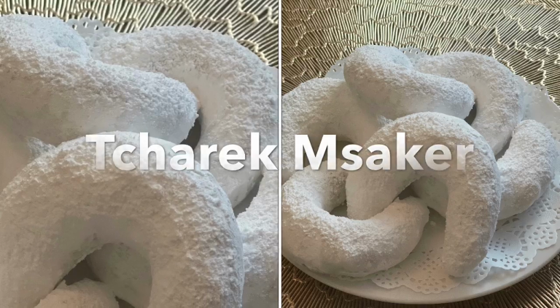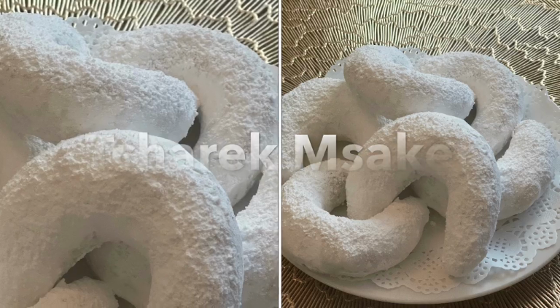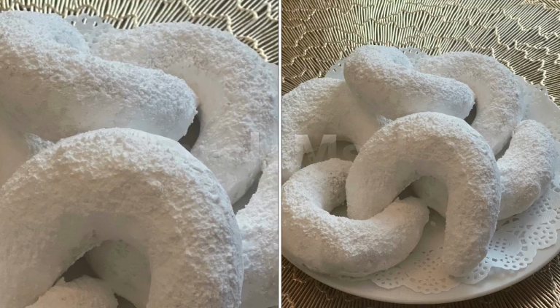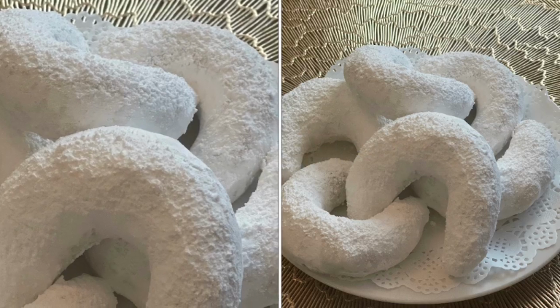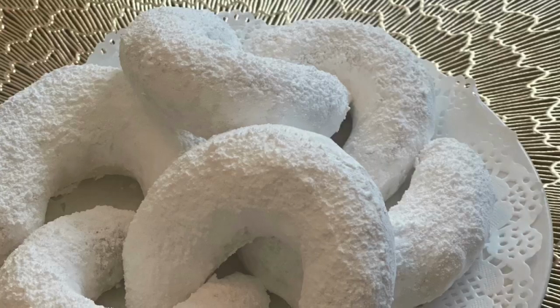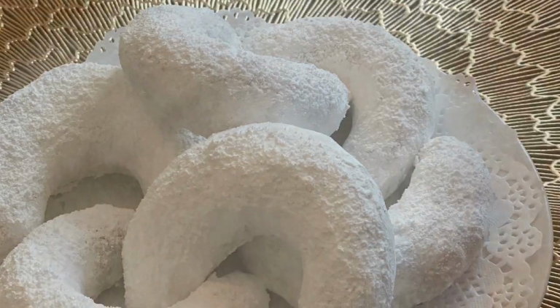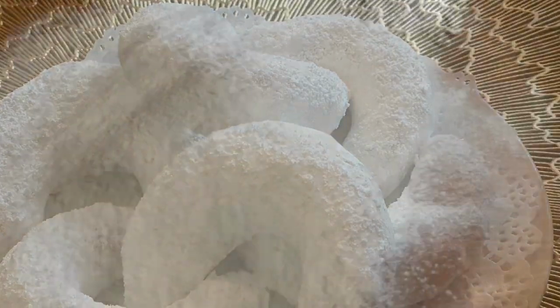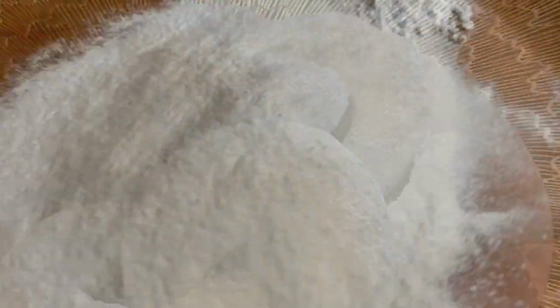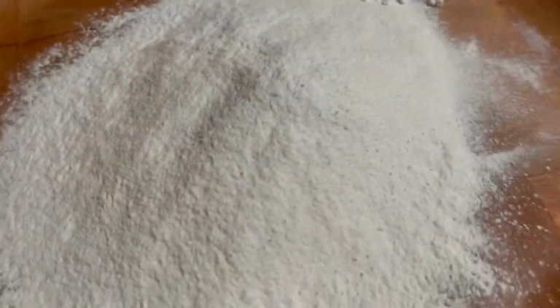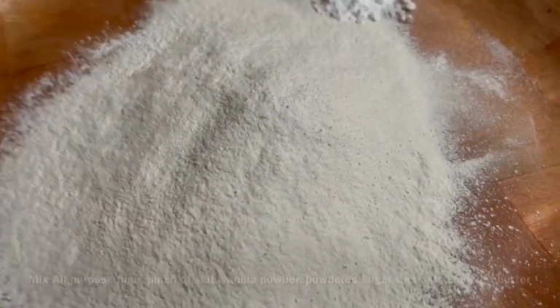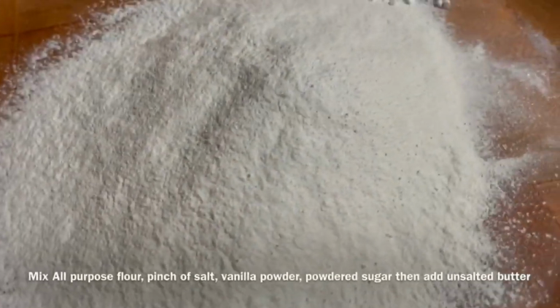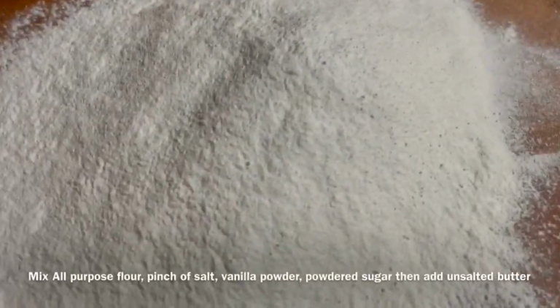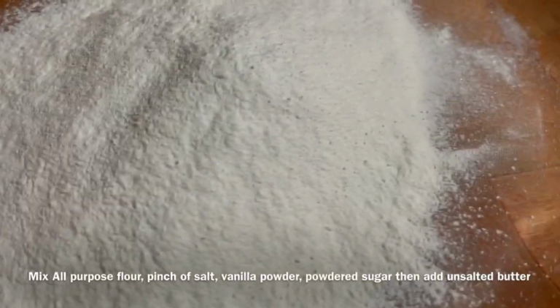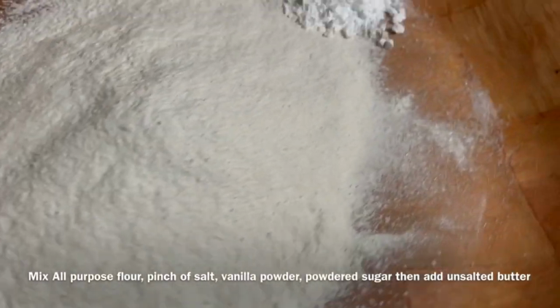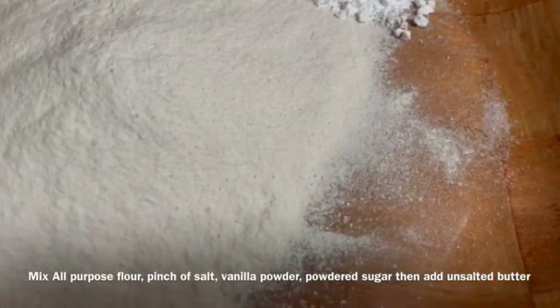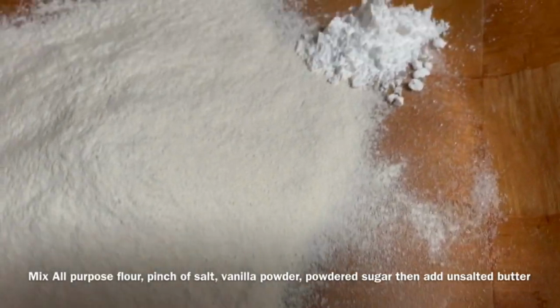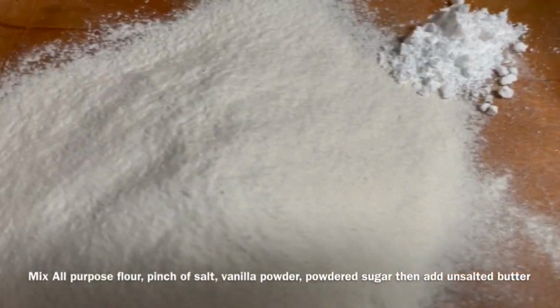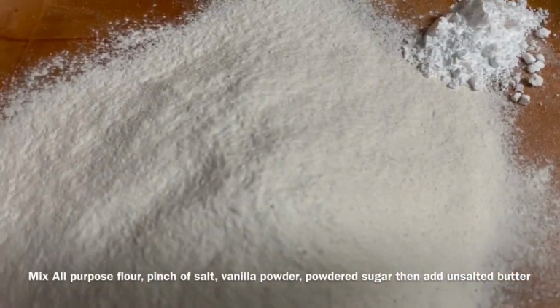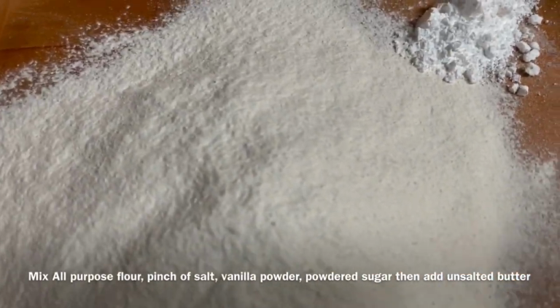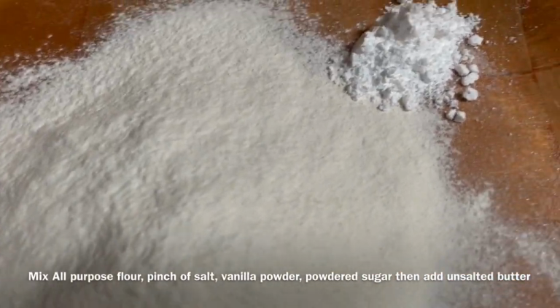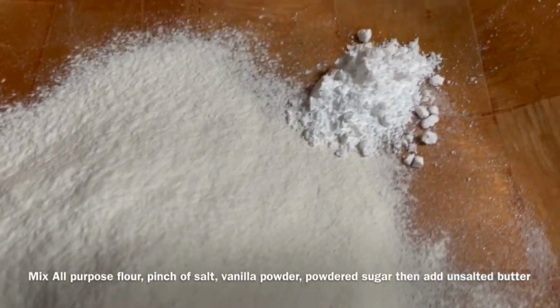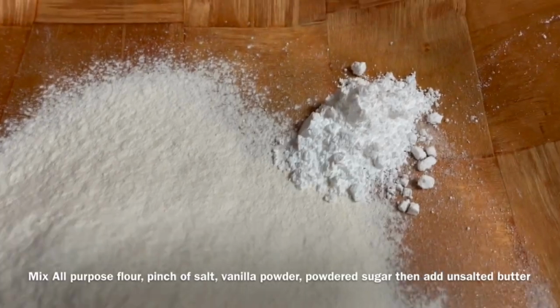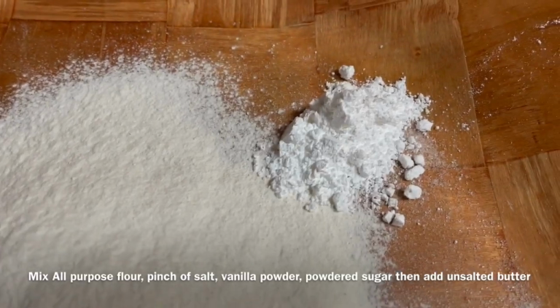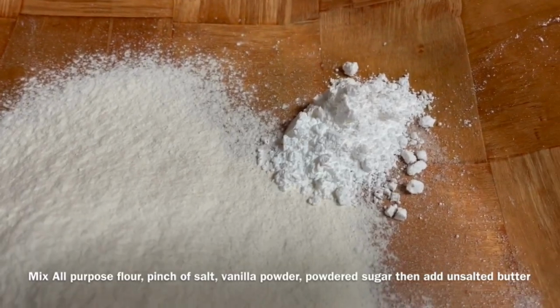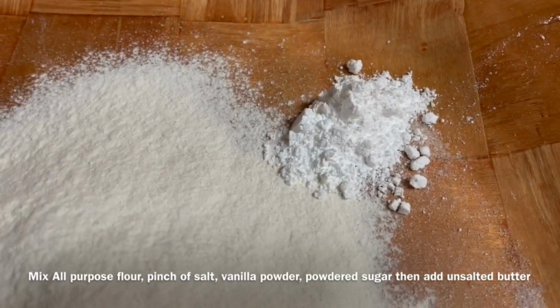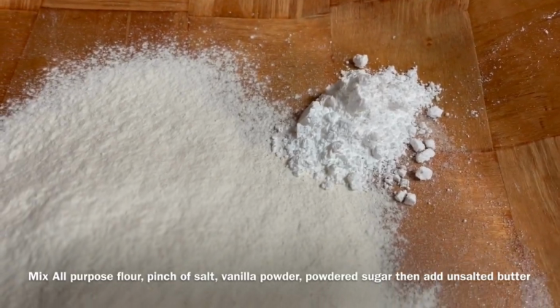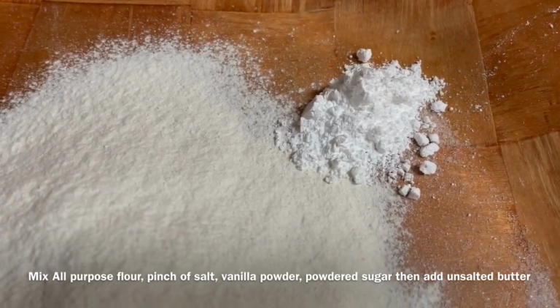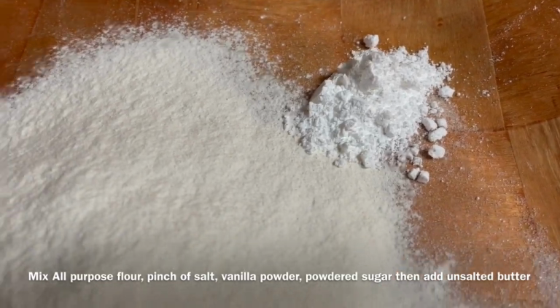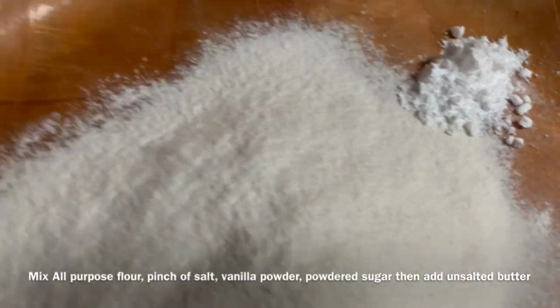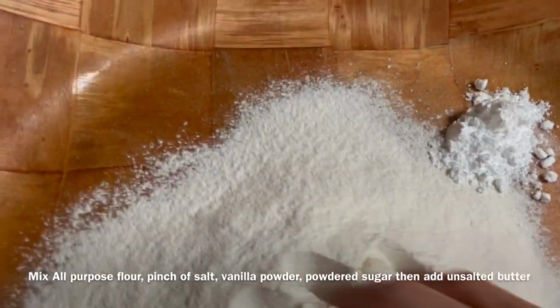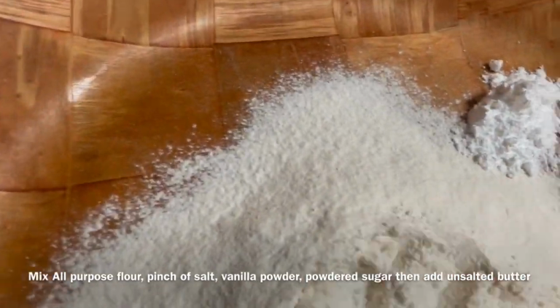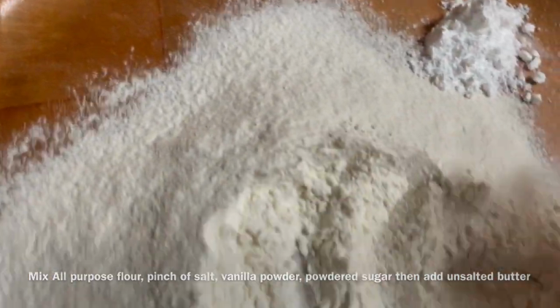In a large bowl, sift the flour, the salt, the vanilla powder and powdered sugar. Mix them all together.